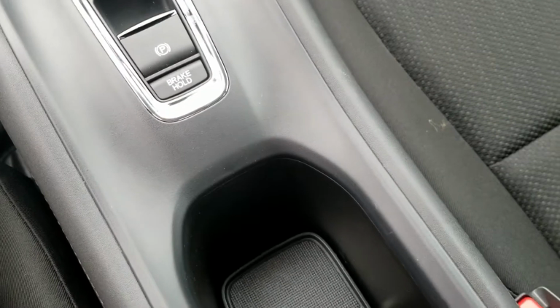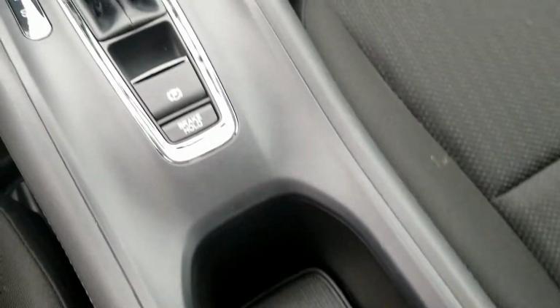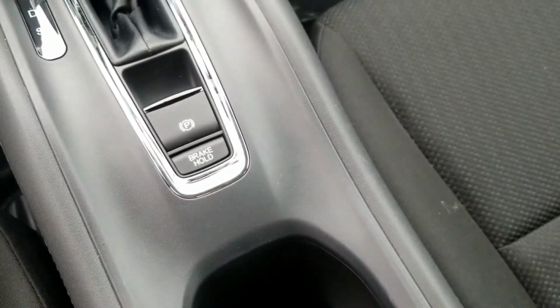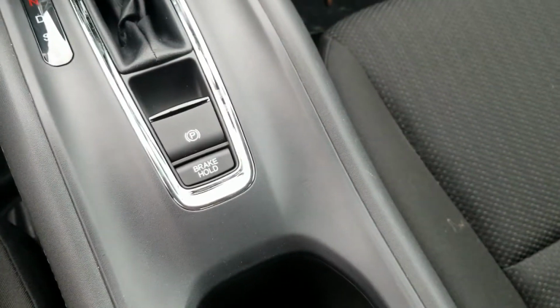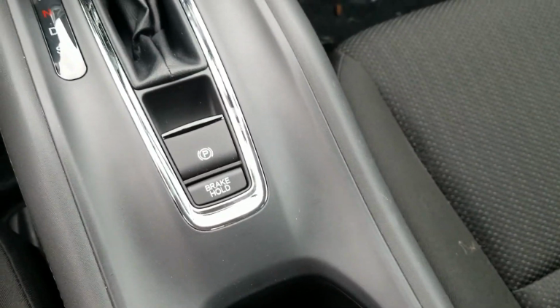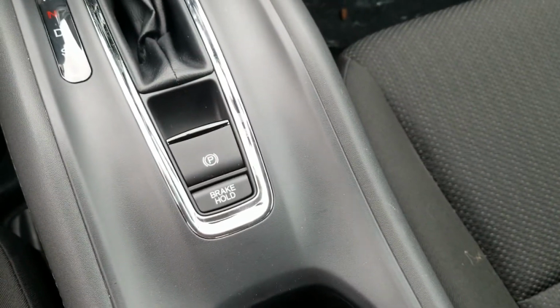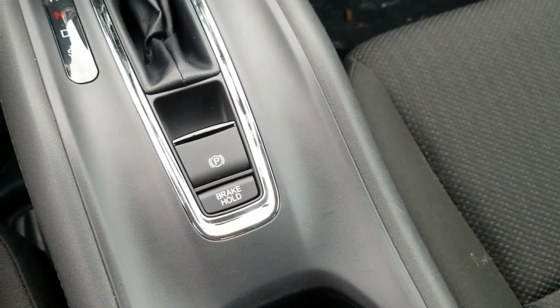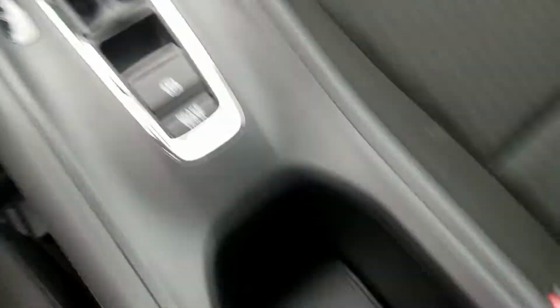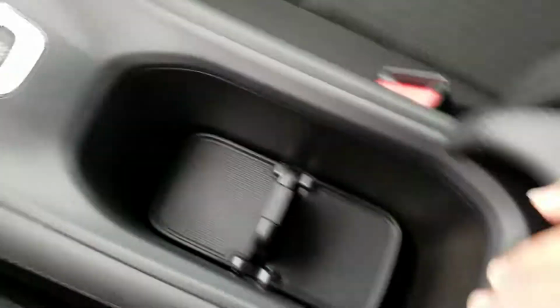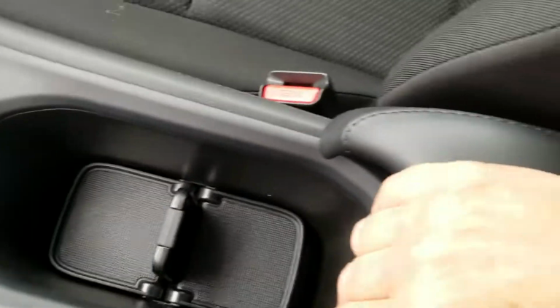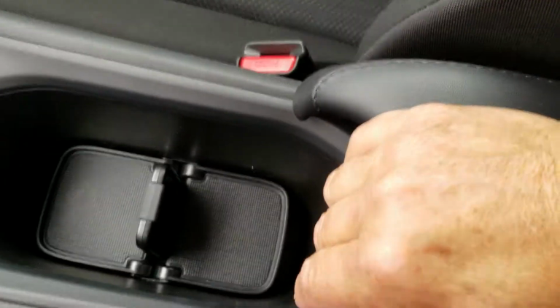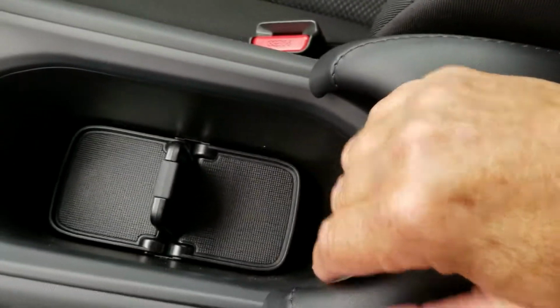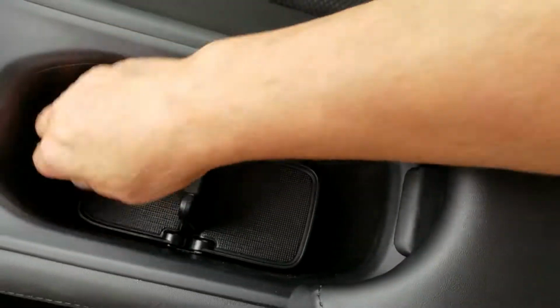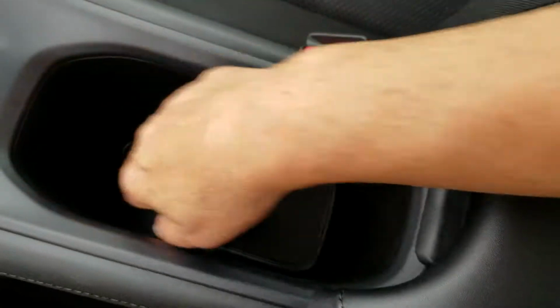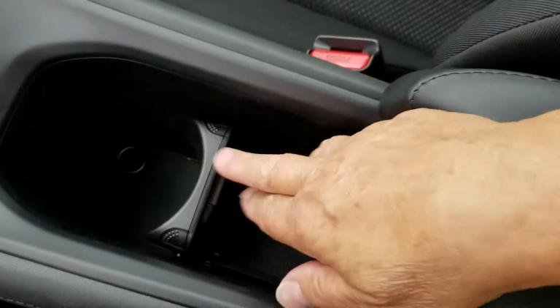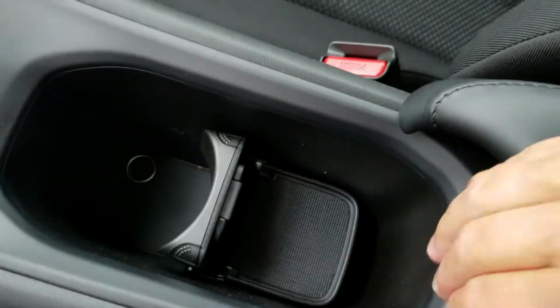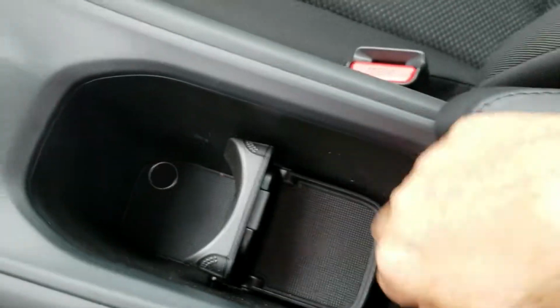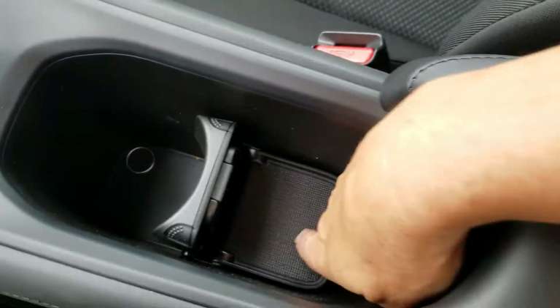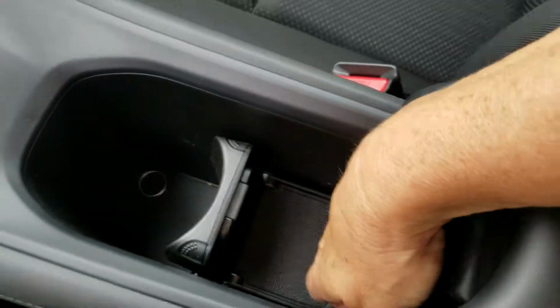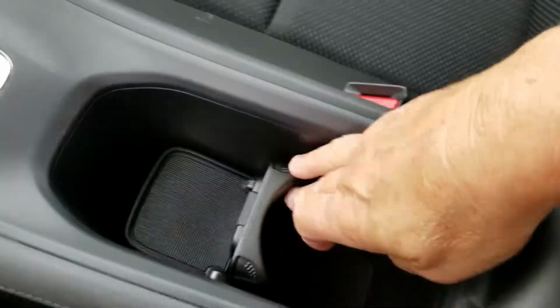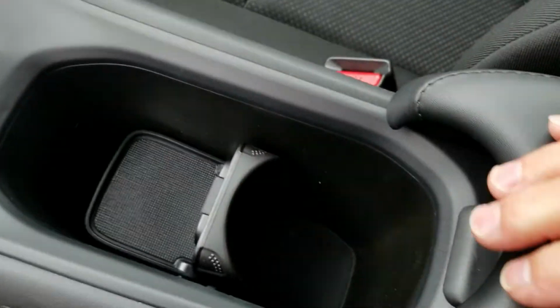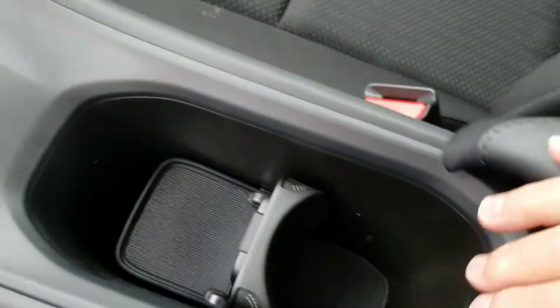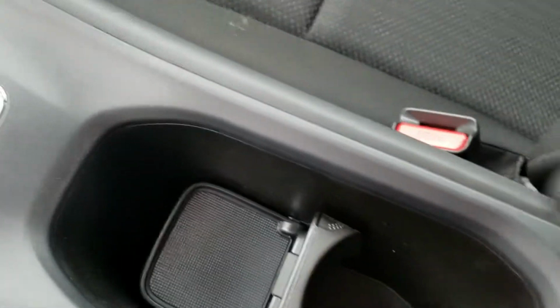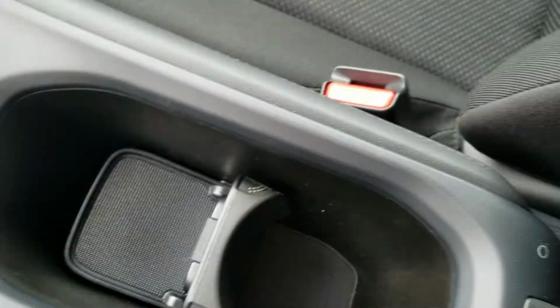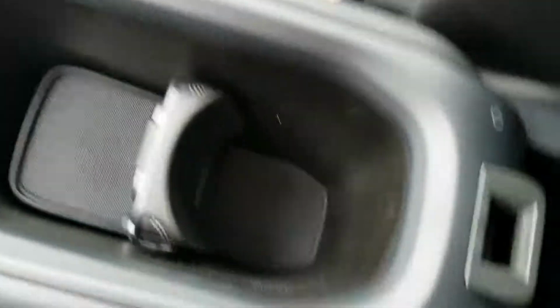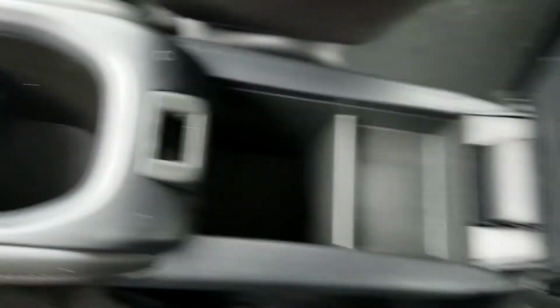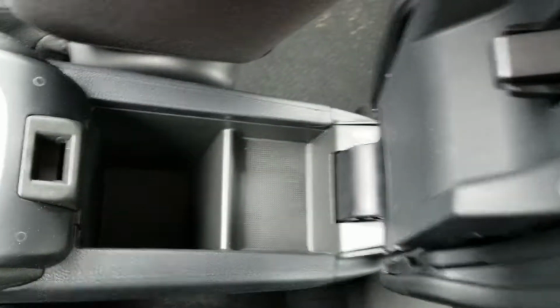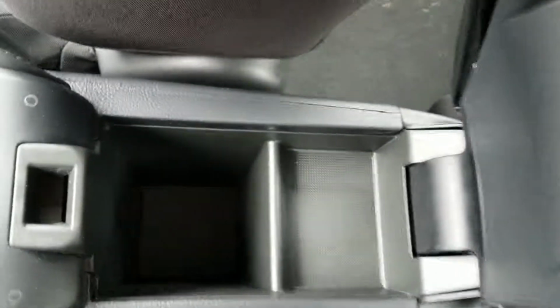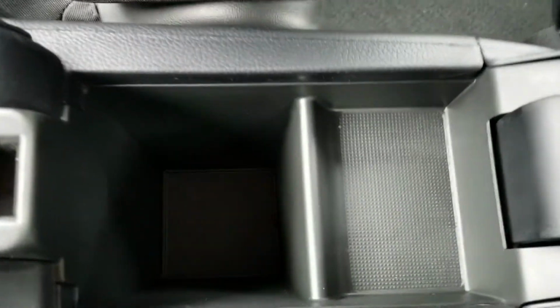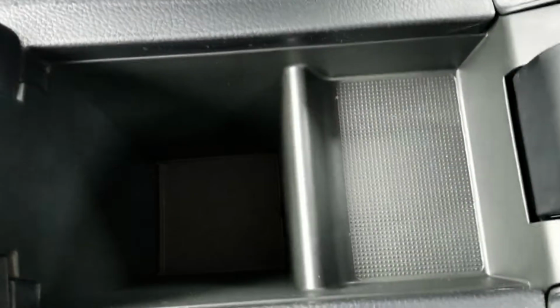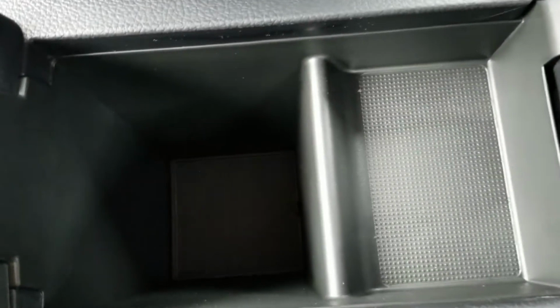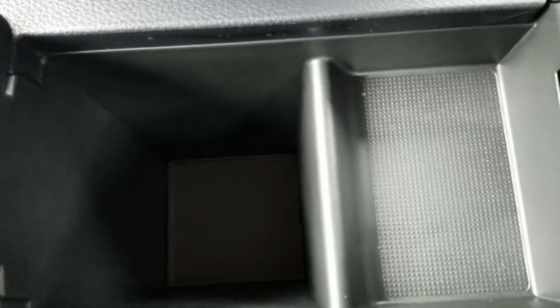Radio. Electronic parking brake. Brake hold. There's your cup holder — you can put these up to make more room, or take them right out. More space in the console right here.